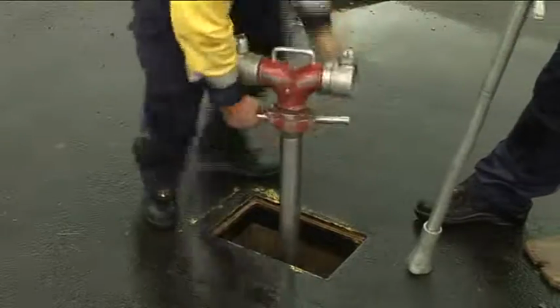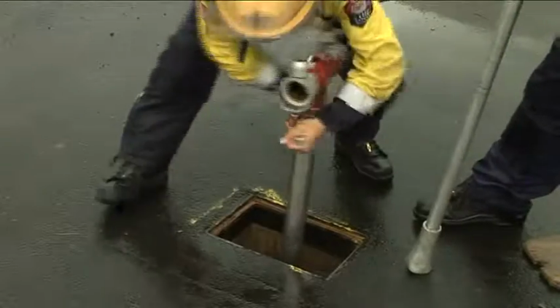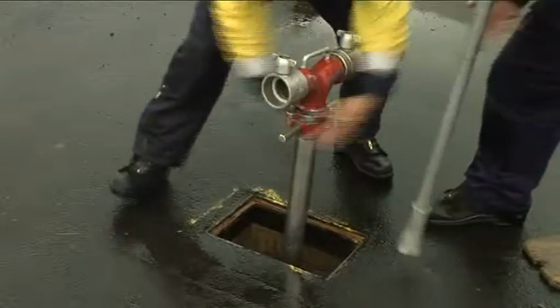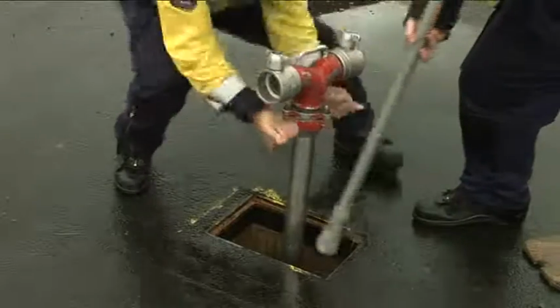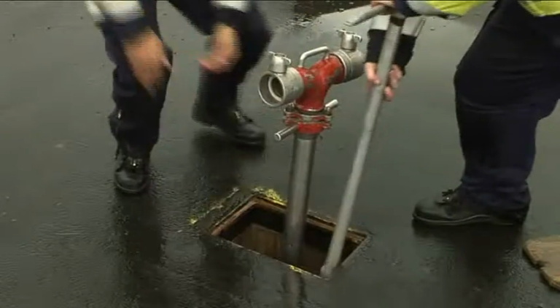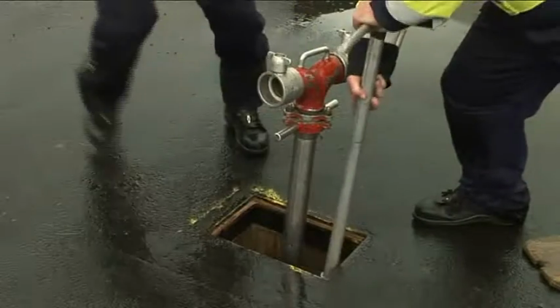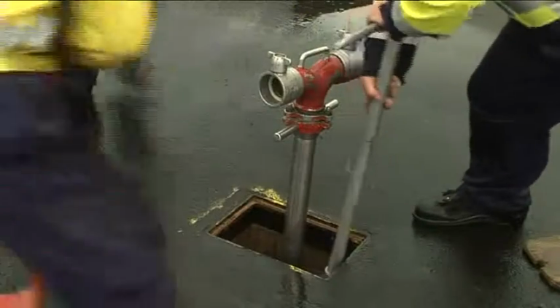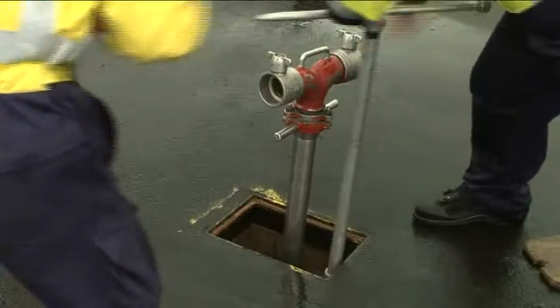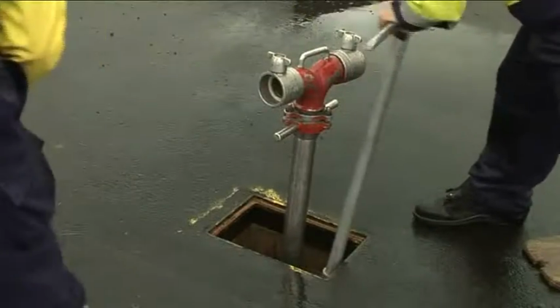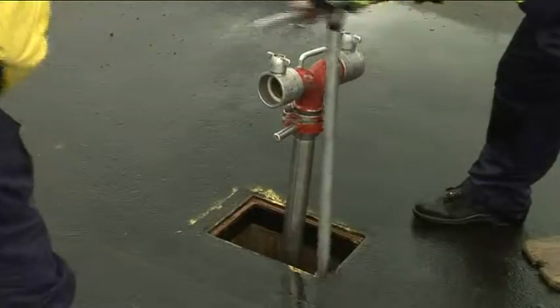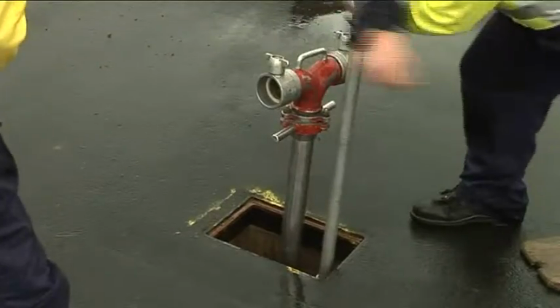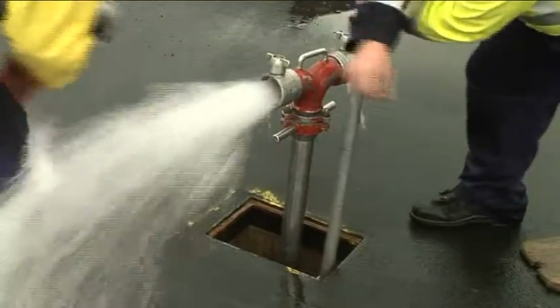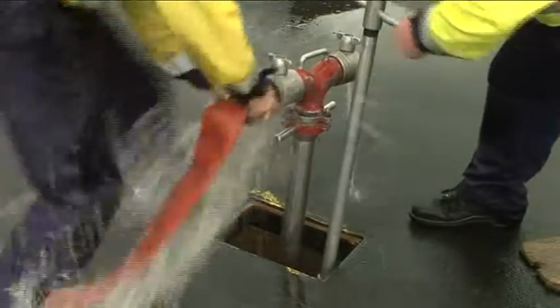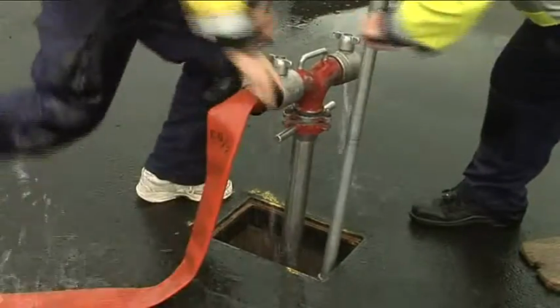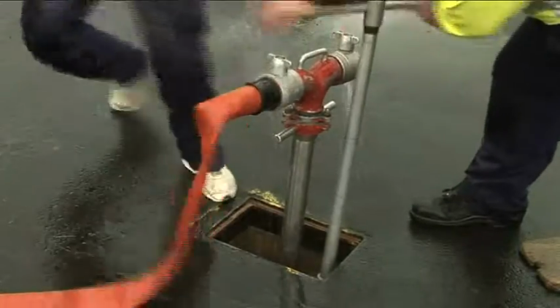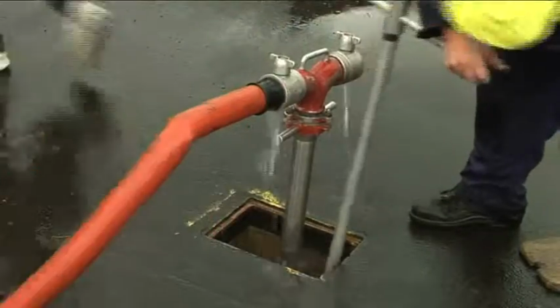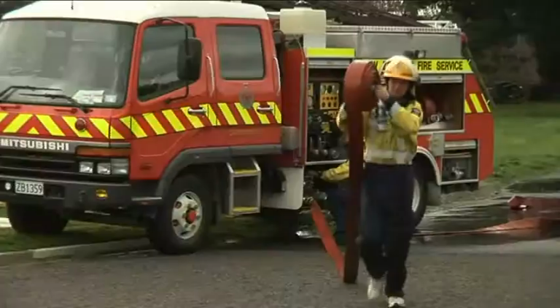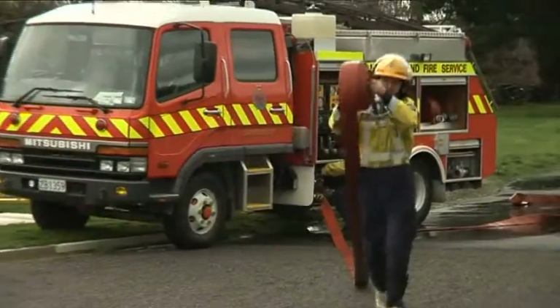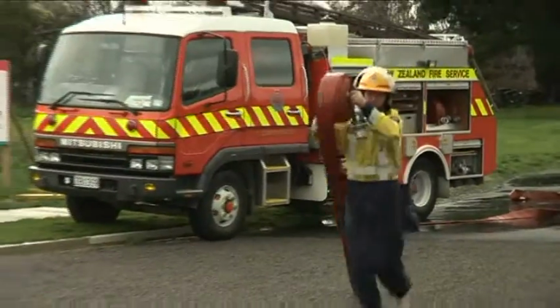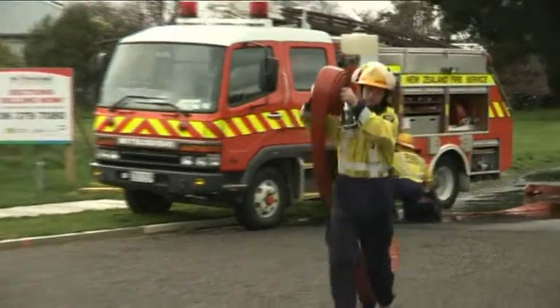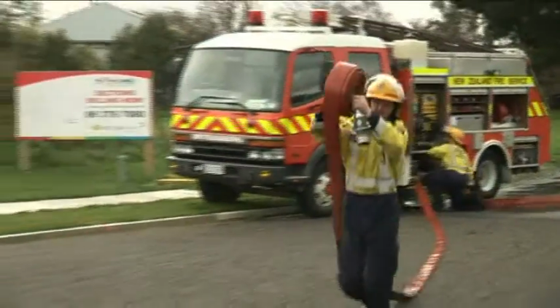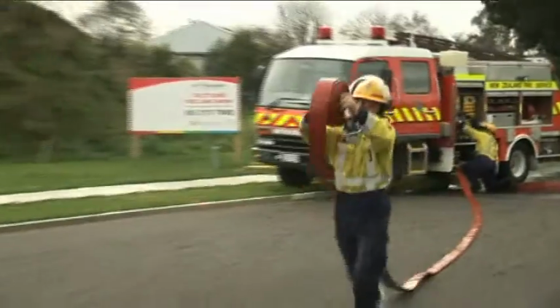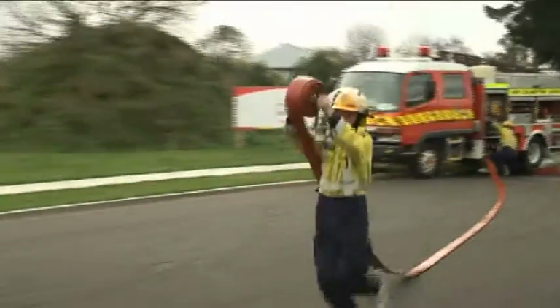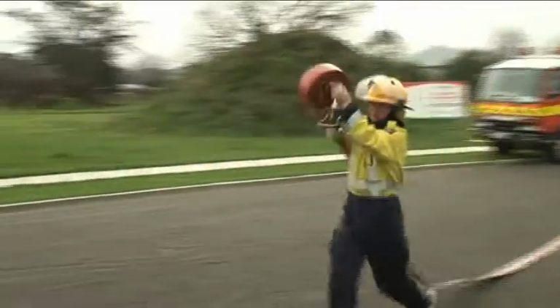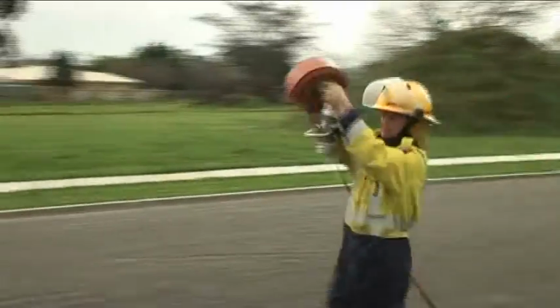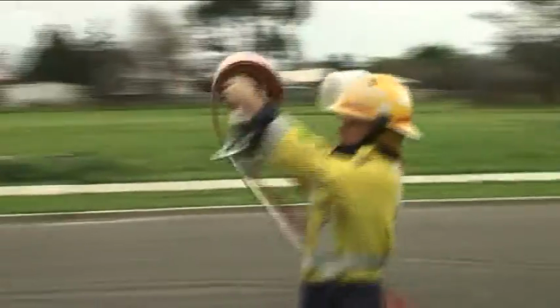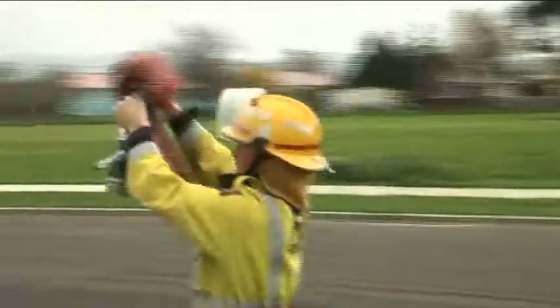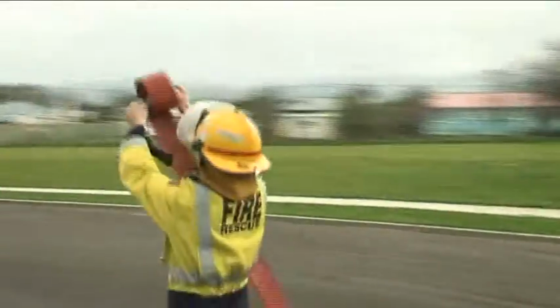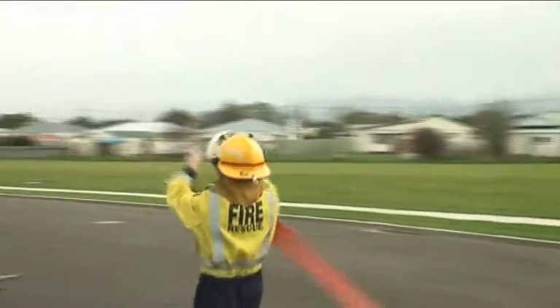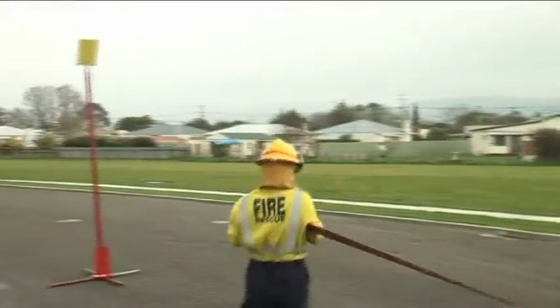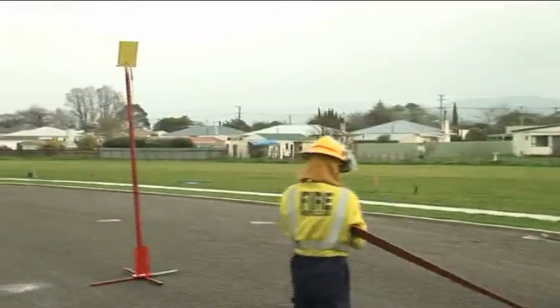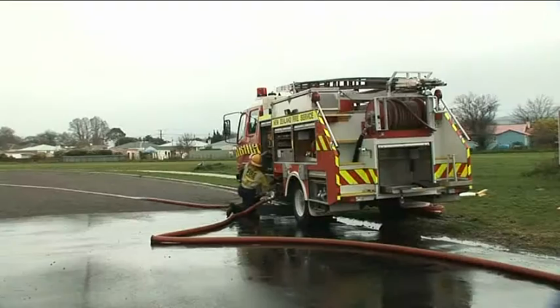The standpipe must be fully screwed down and flushed before connecting the feeder. The first delivery is run out to disc 1. The feeder from the hydrant is connected to the pump and the water is turned on.